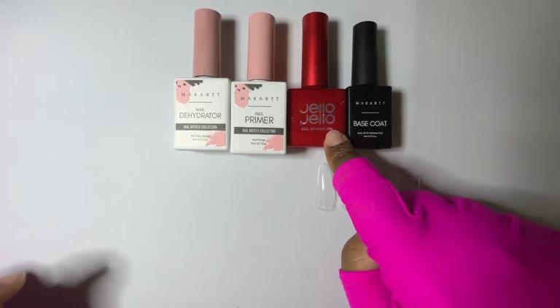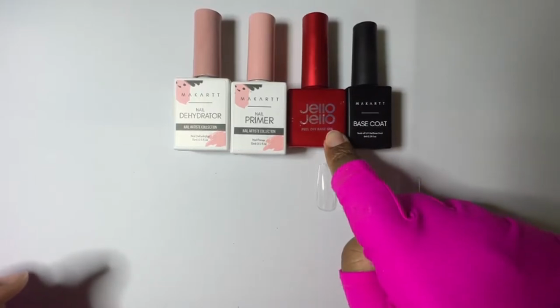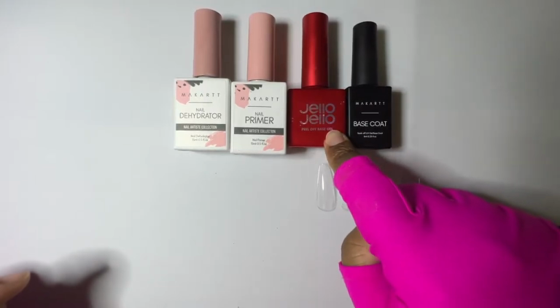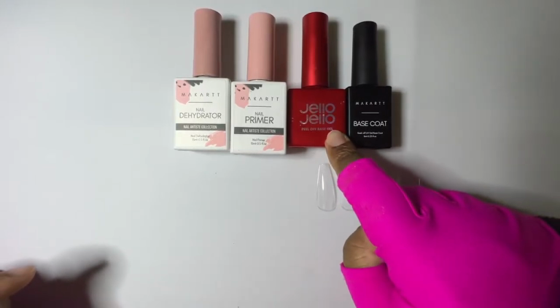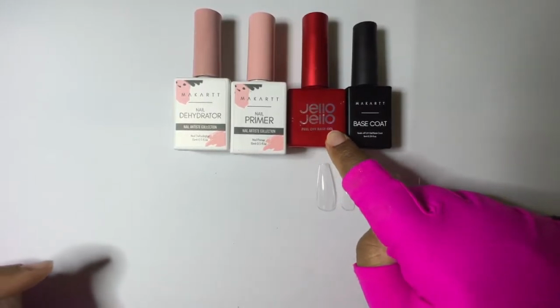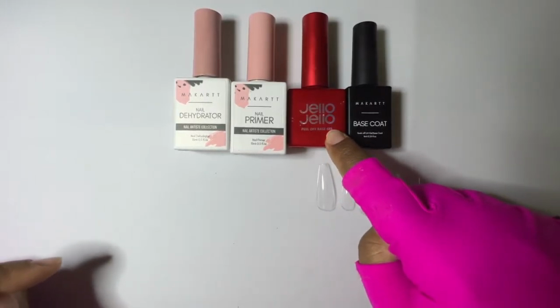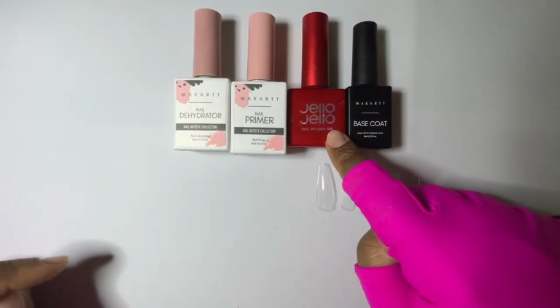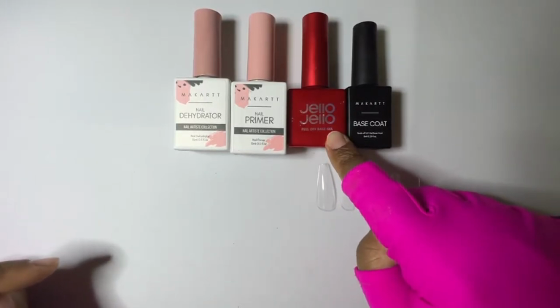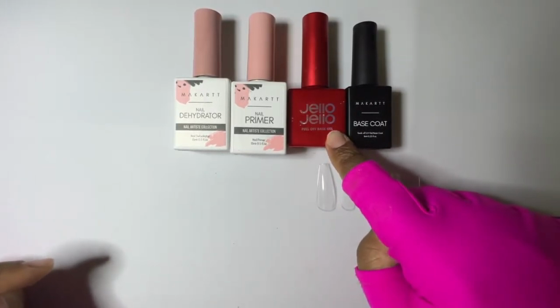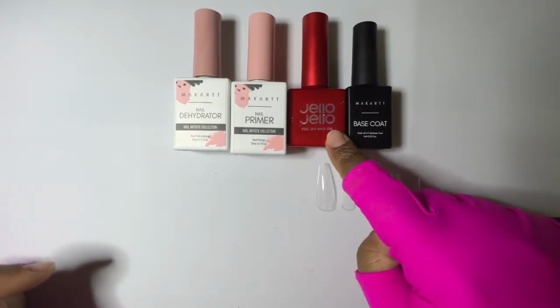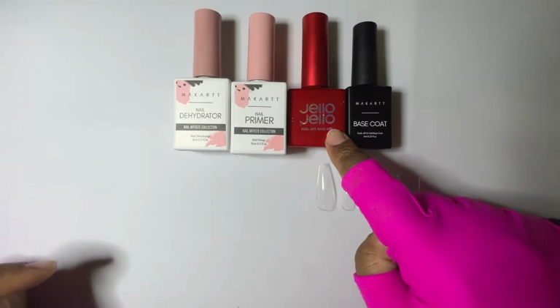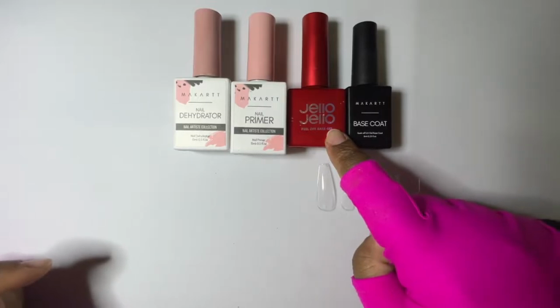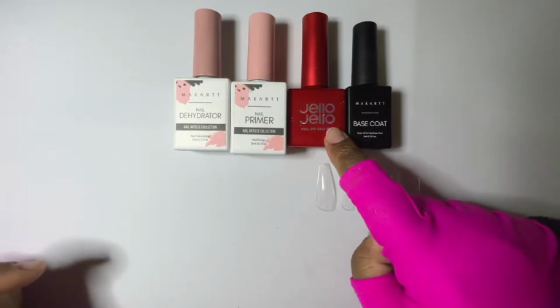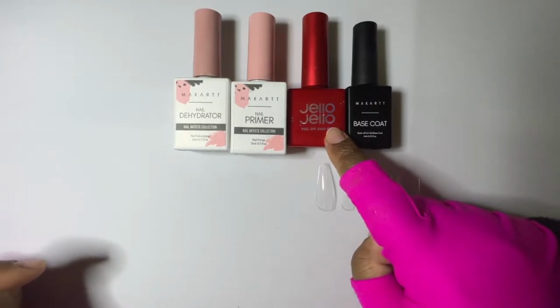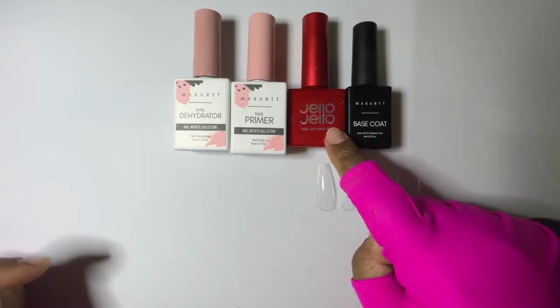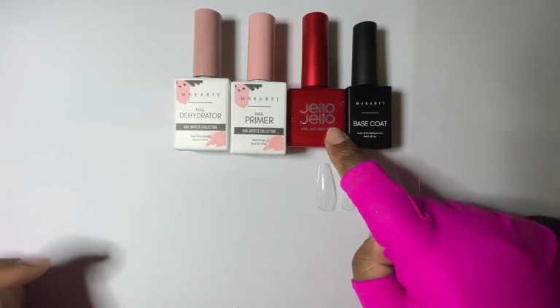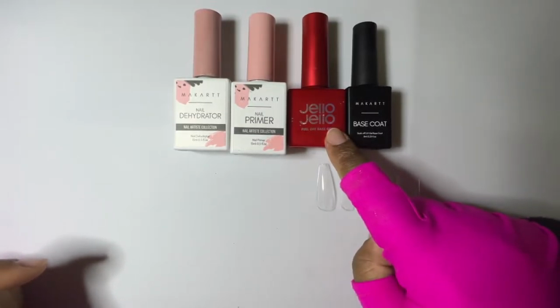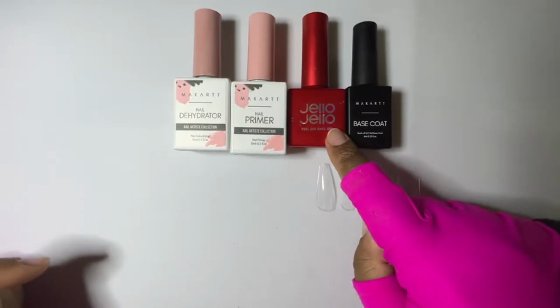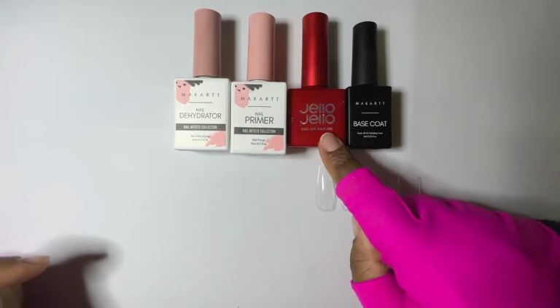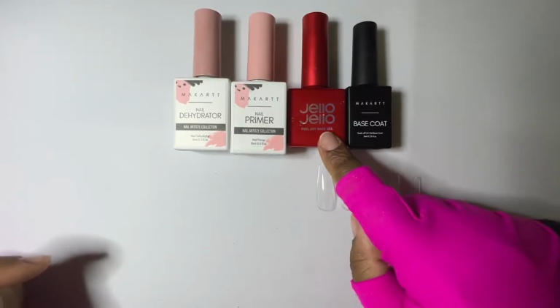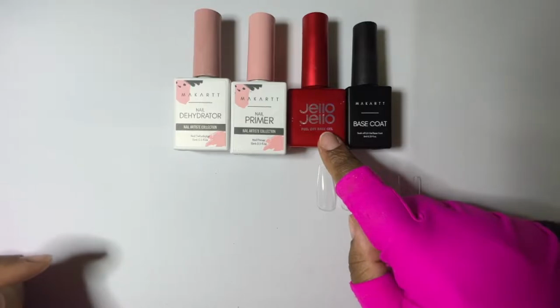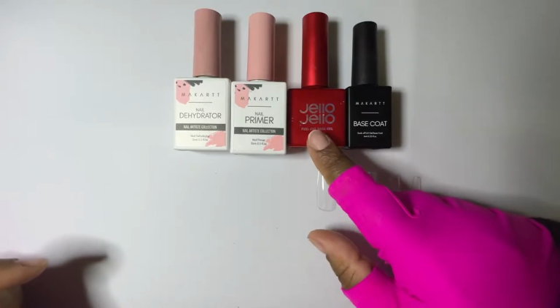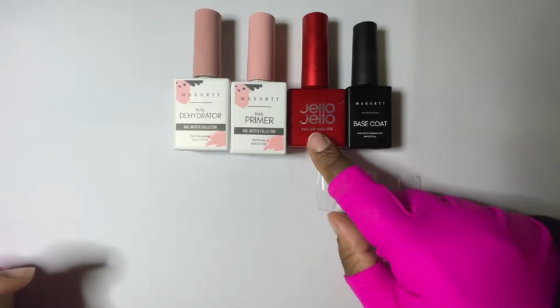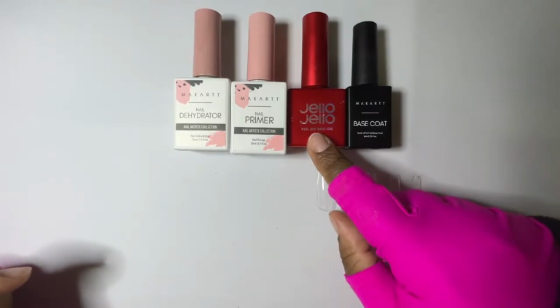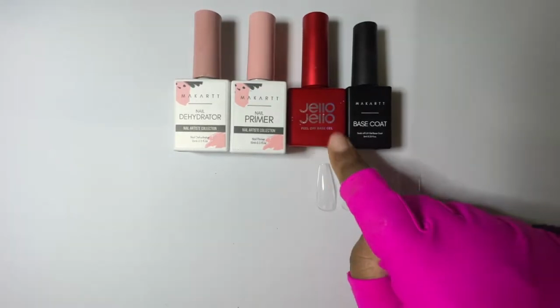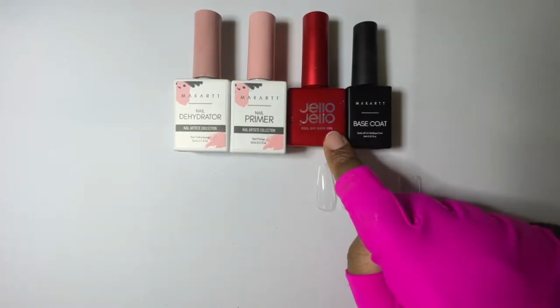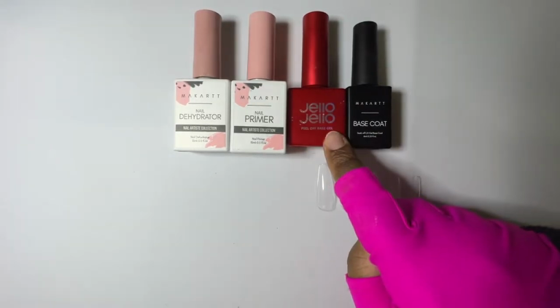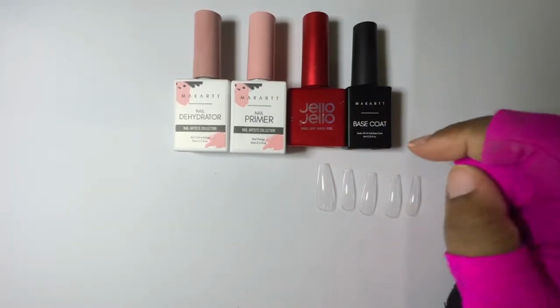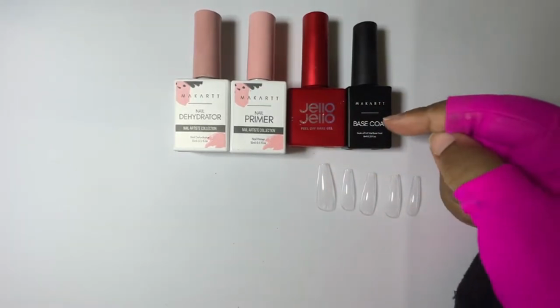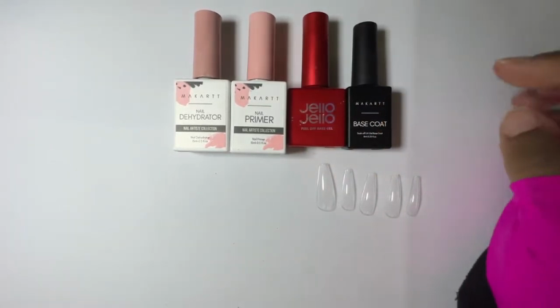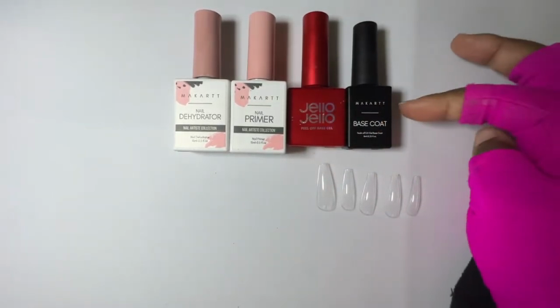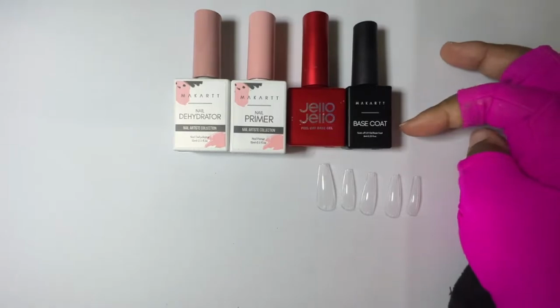Jello Jello peel-off base coat is actually a Korean brand. I have not seen this product in any American stores — I personally bought it from Korea and shipped it in. After that step I put a base coat on top of it.